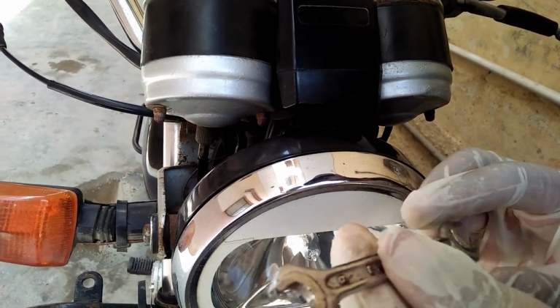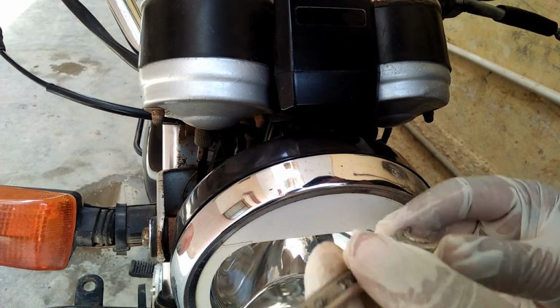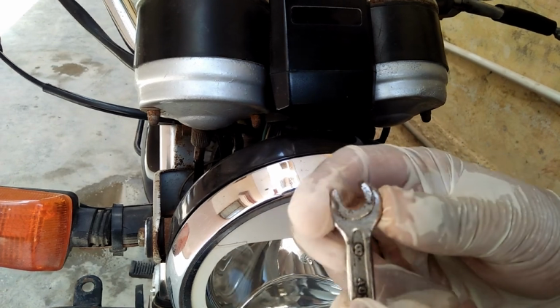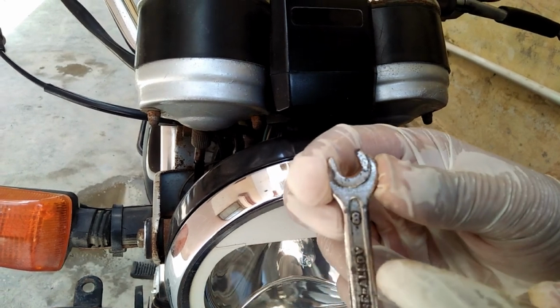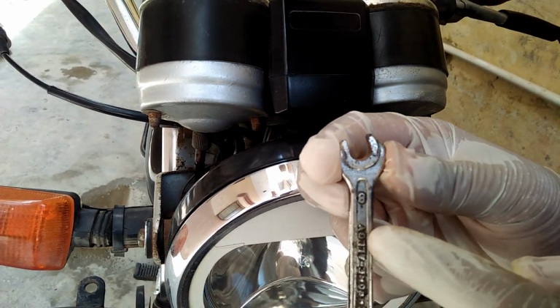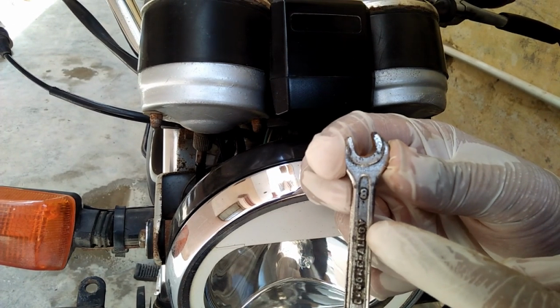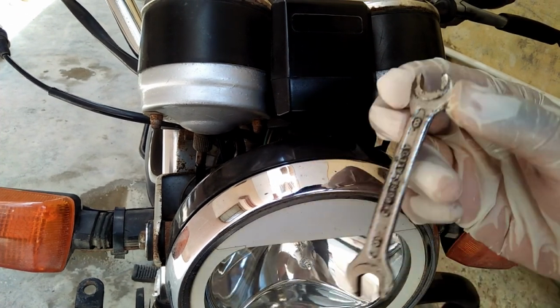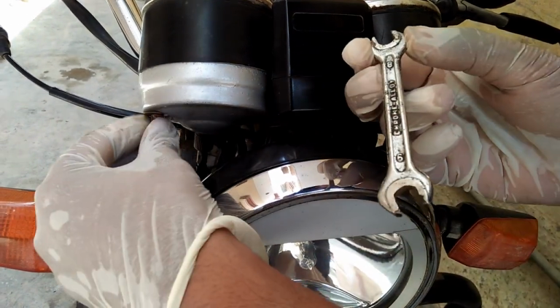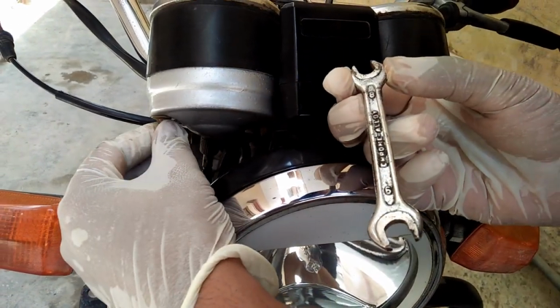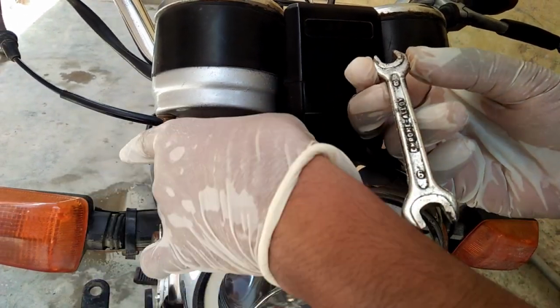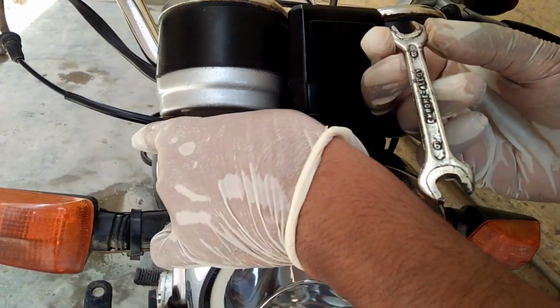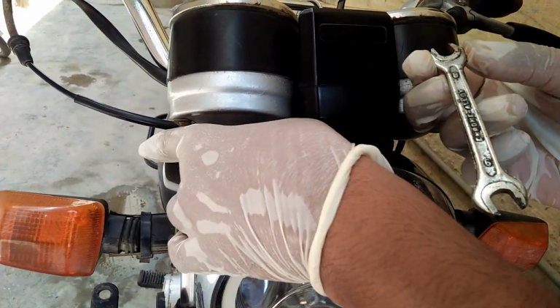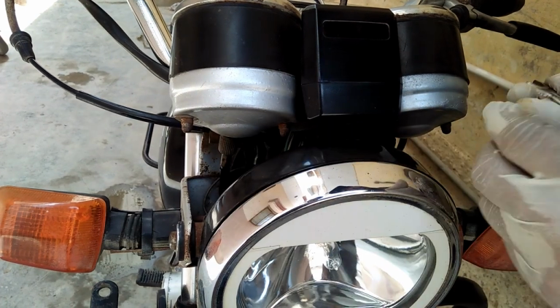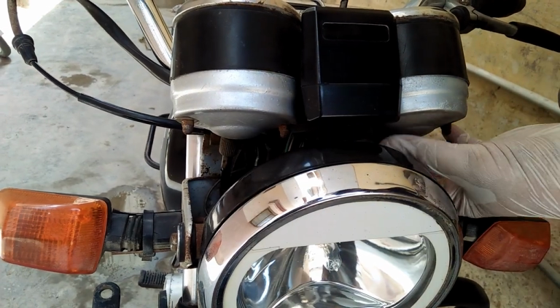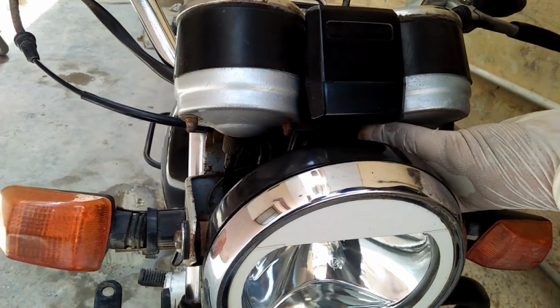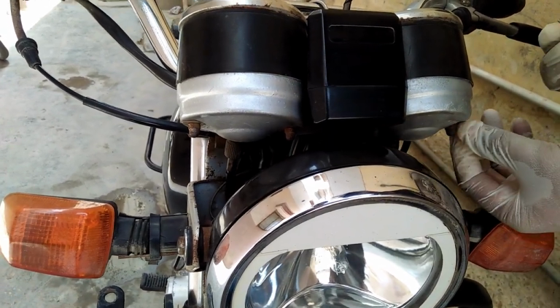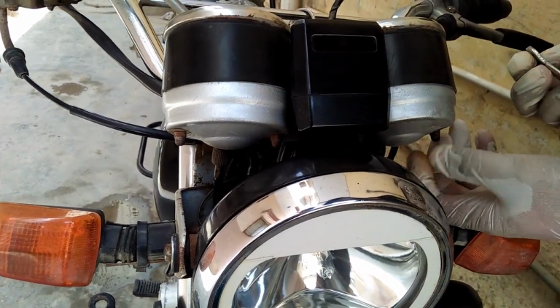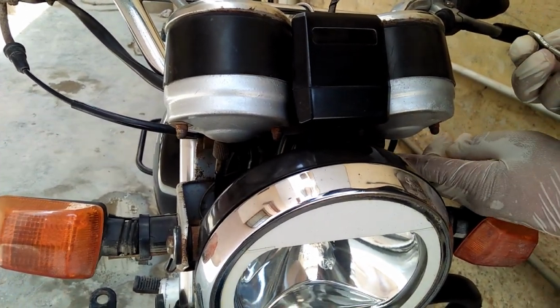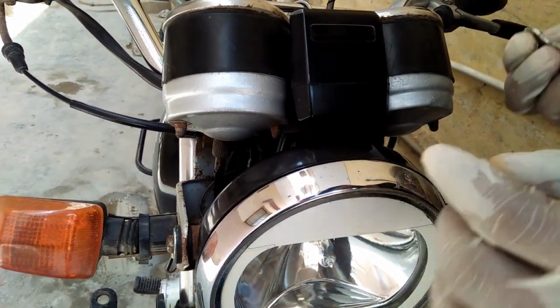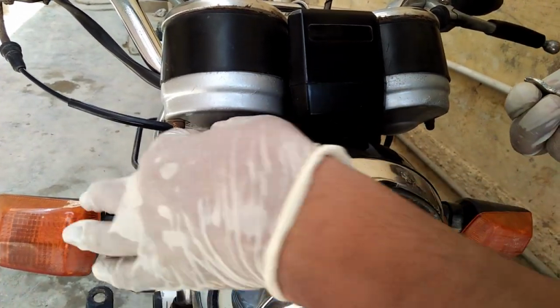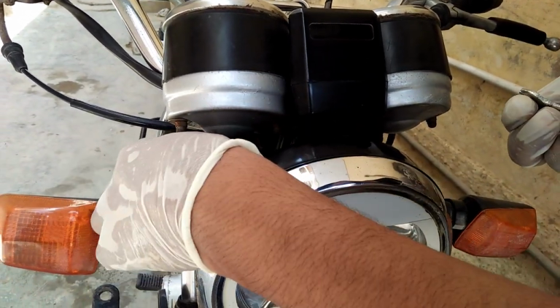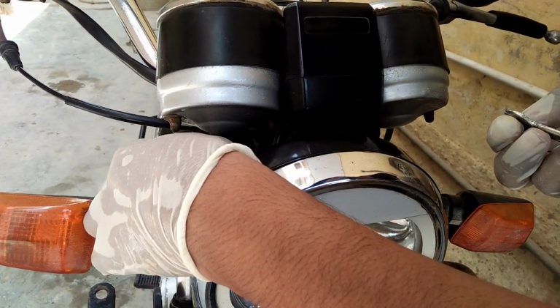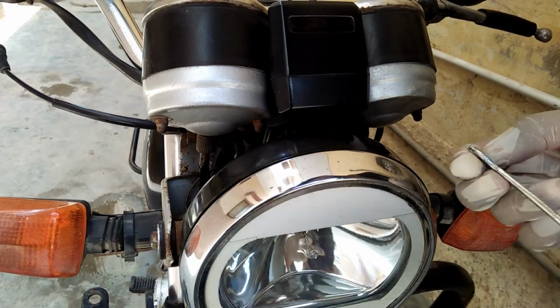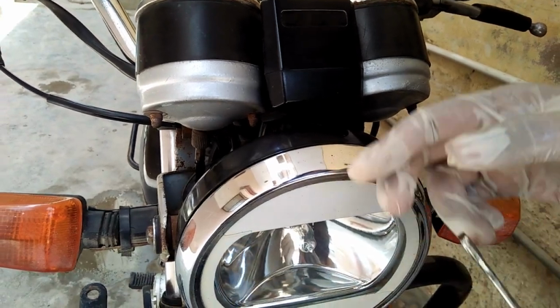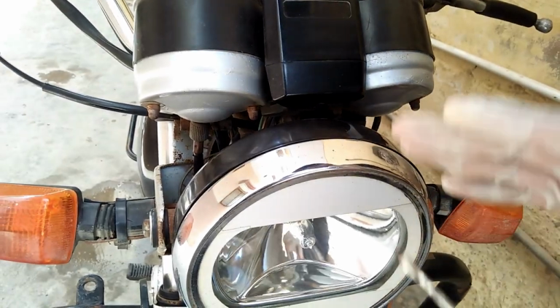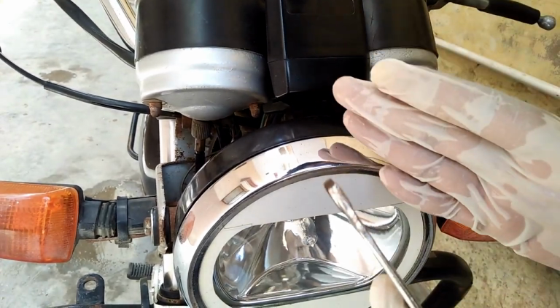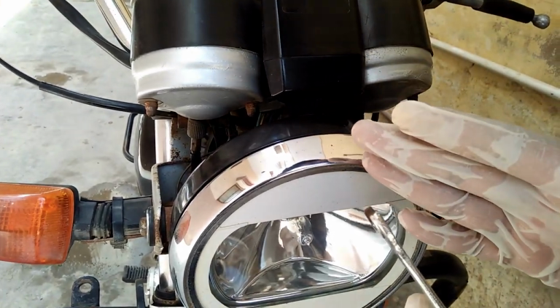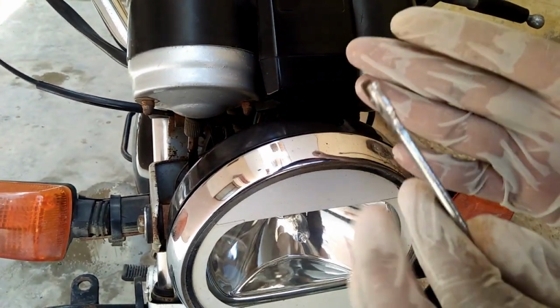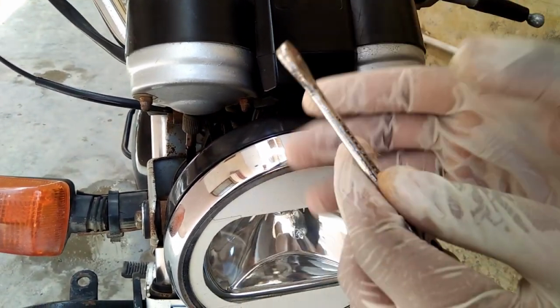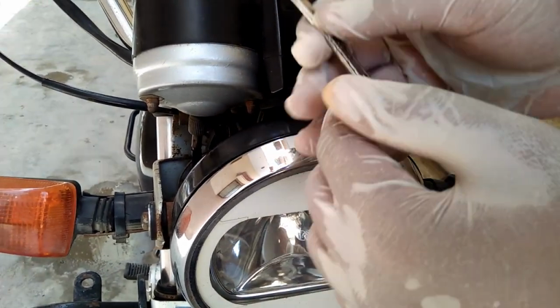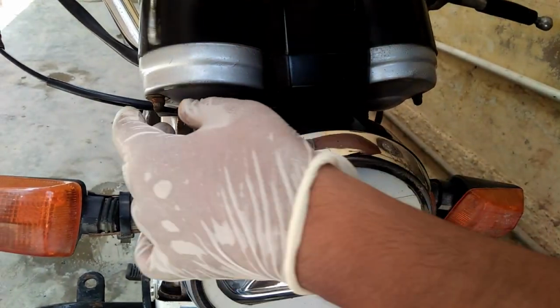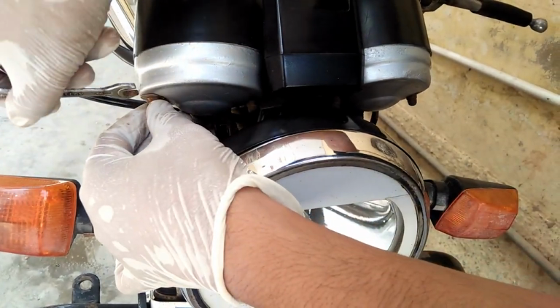Let's go ahead and open the meter. Let's see.